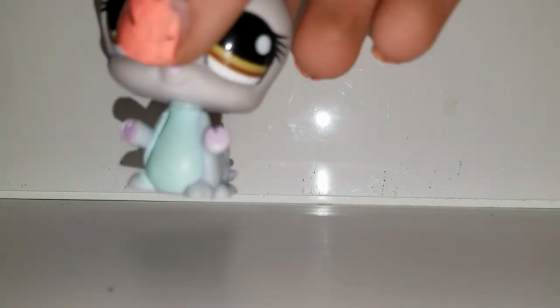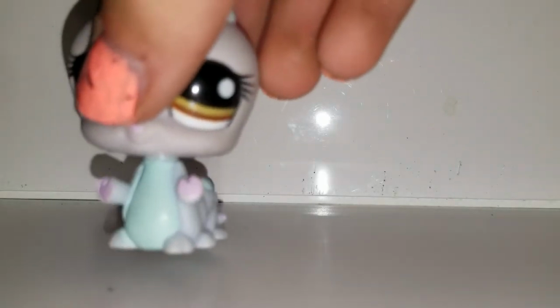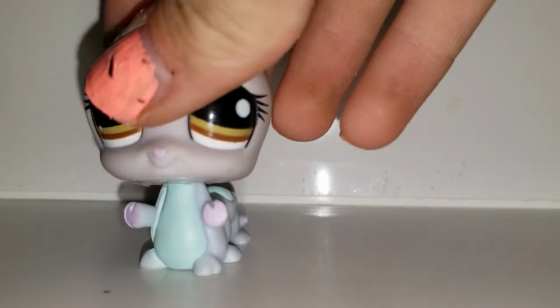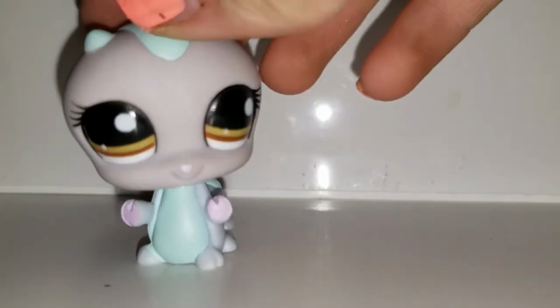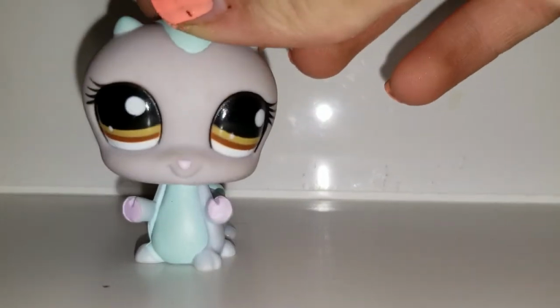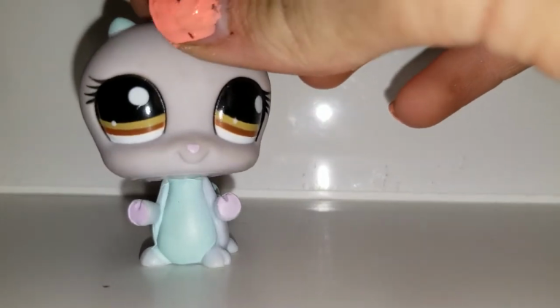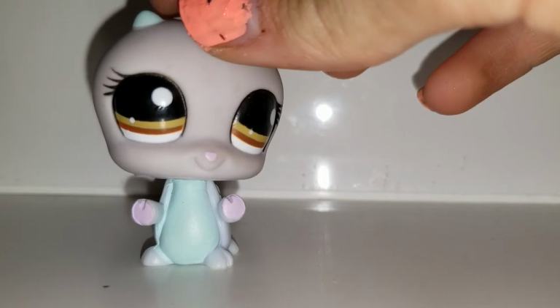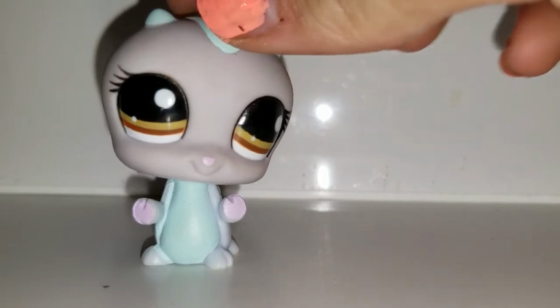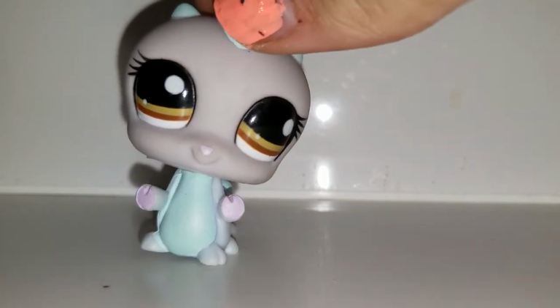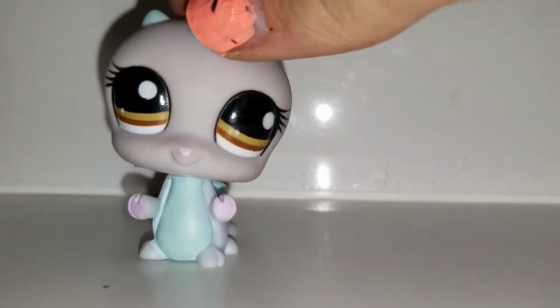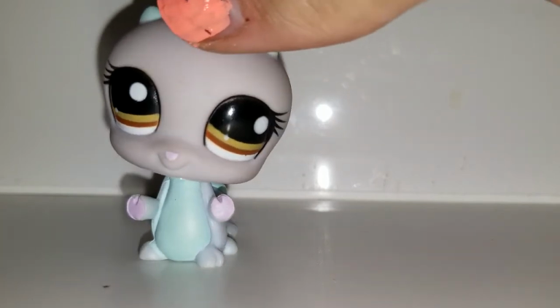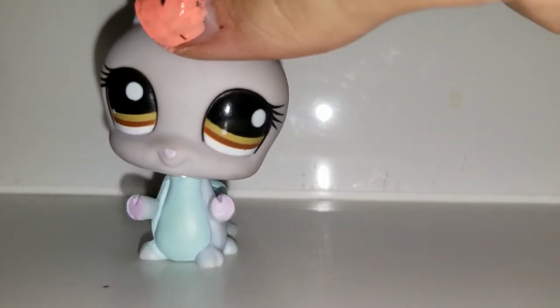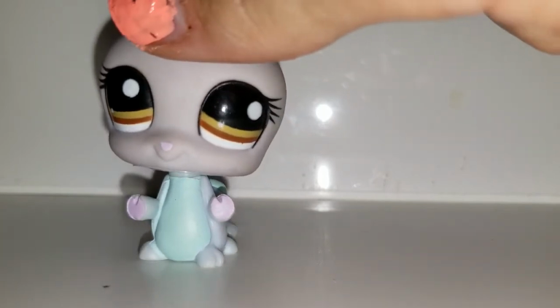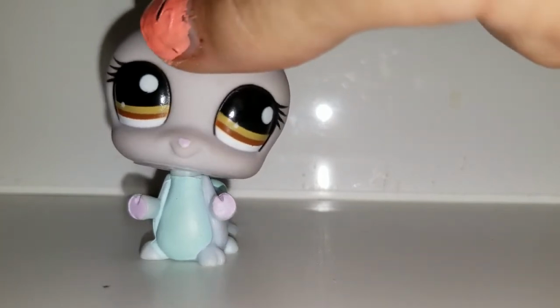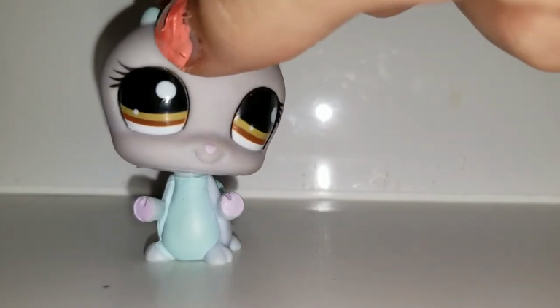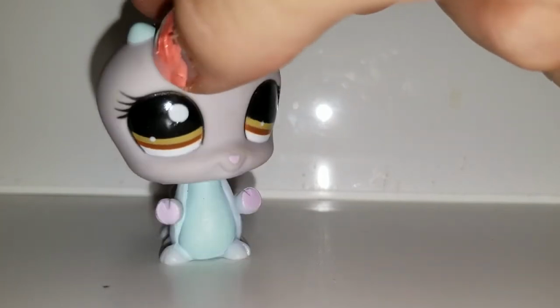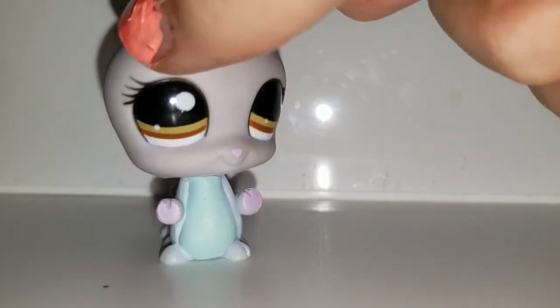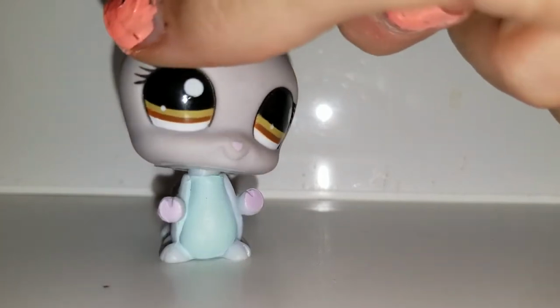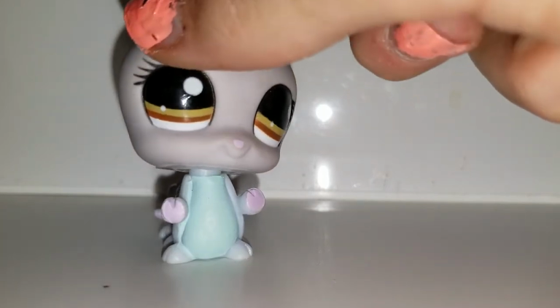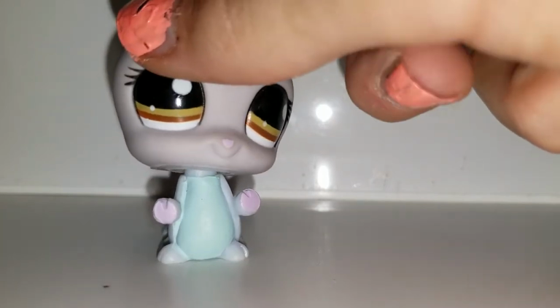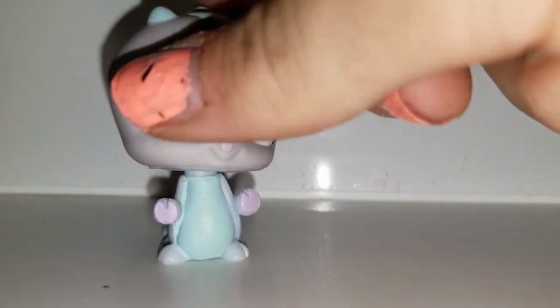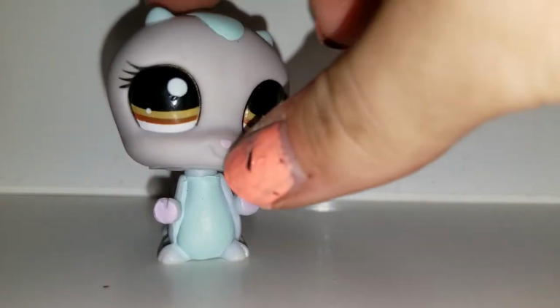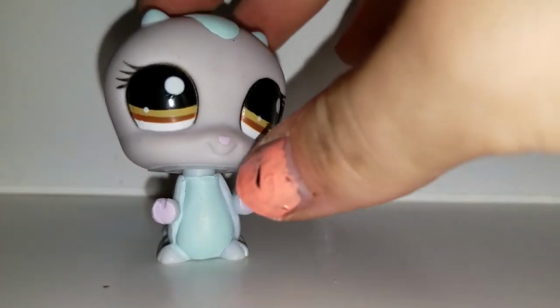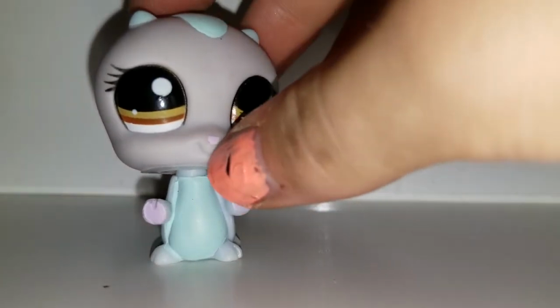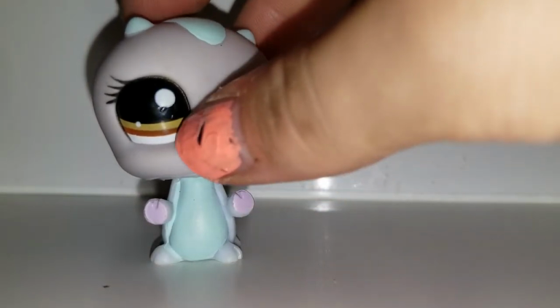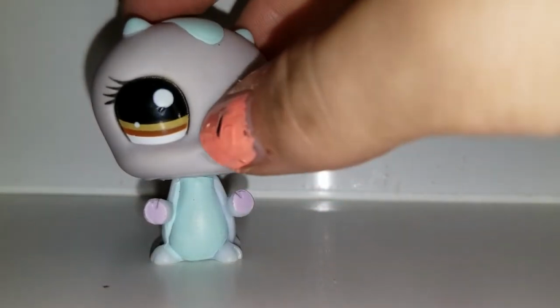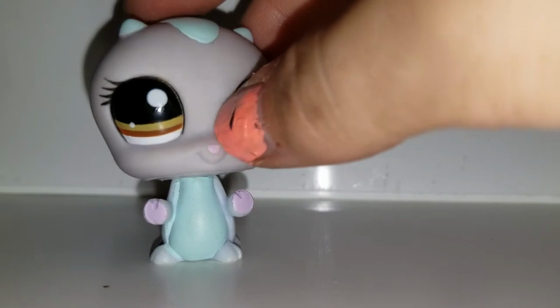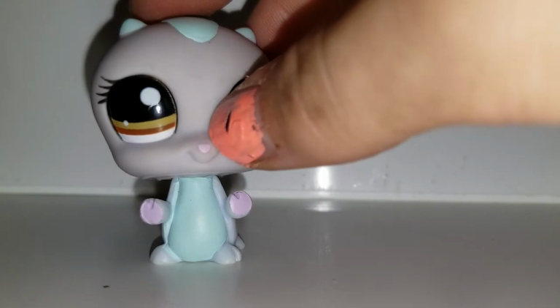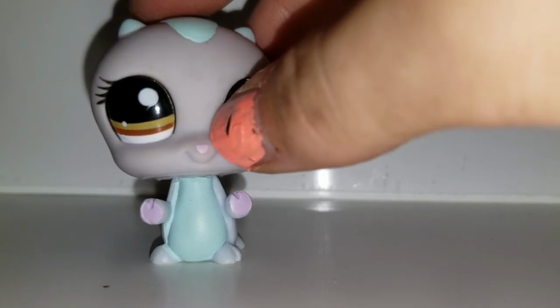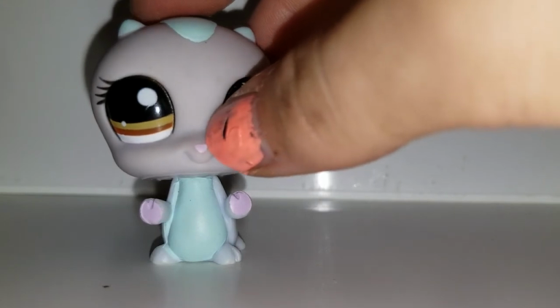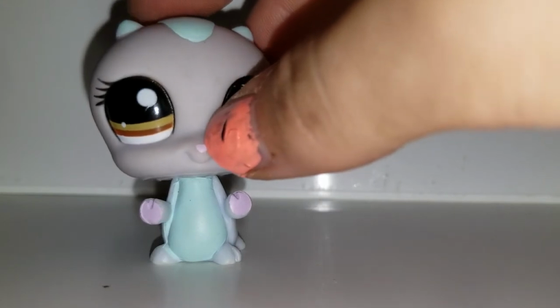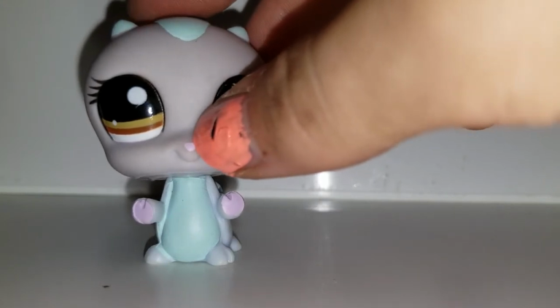Next we have this caterpillar. Caterpillars are sweet. I don't know why this one has a little nose — what is this?